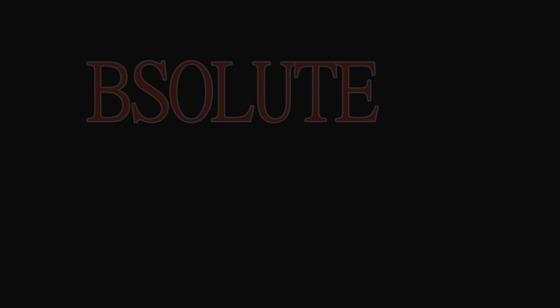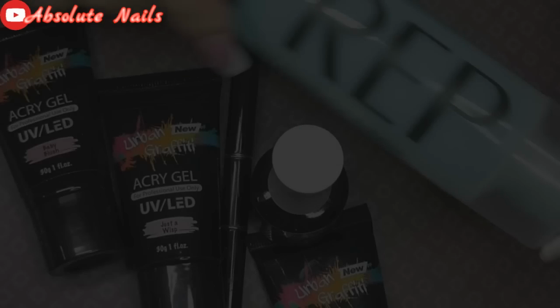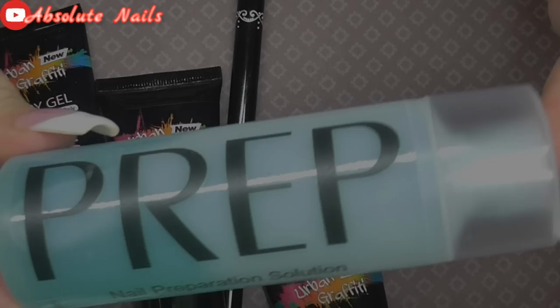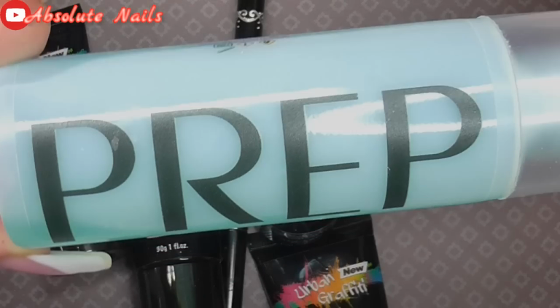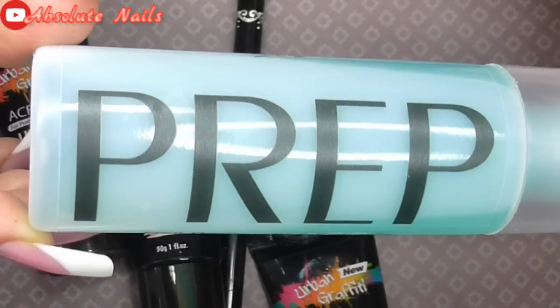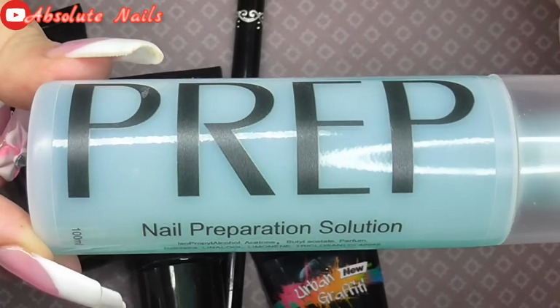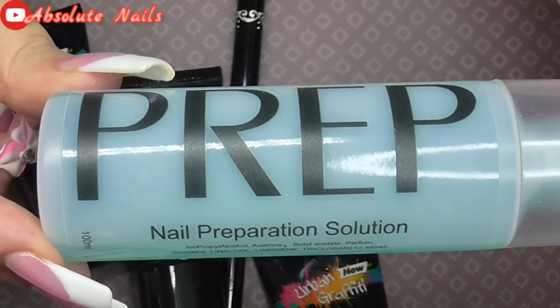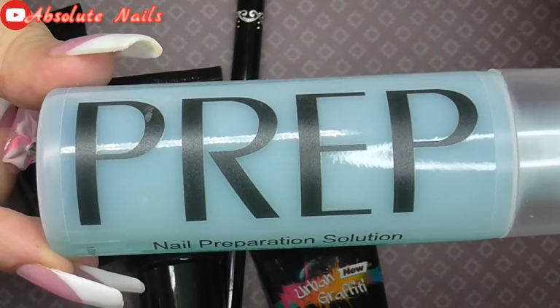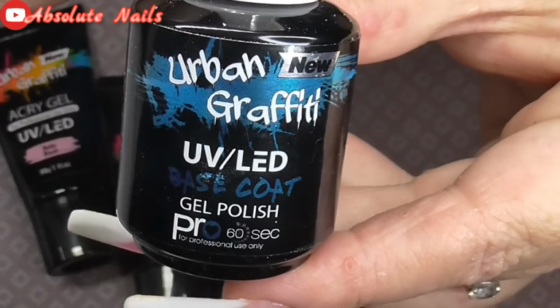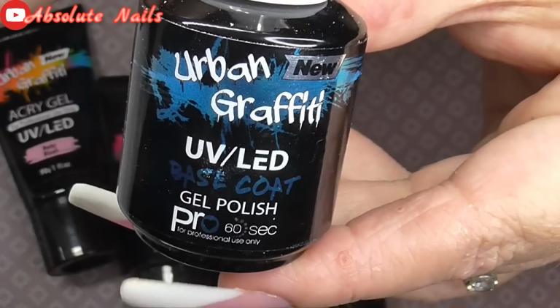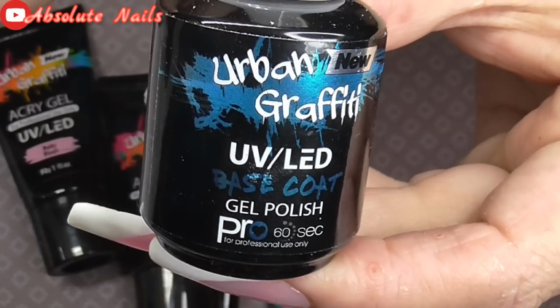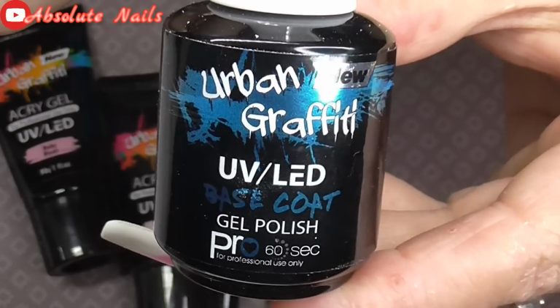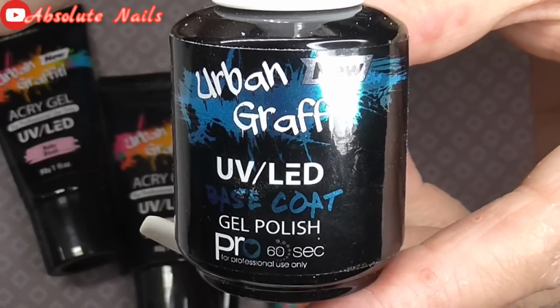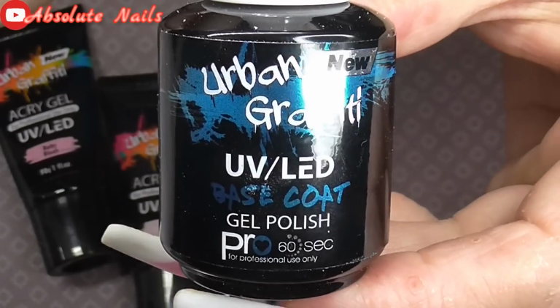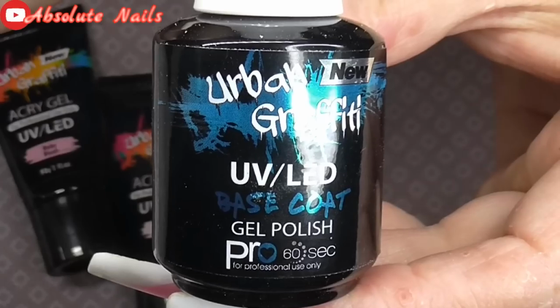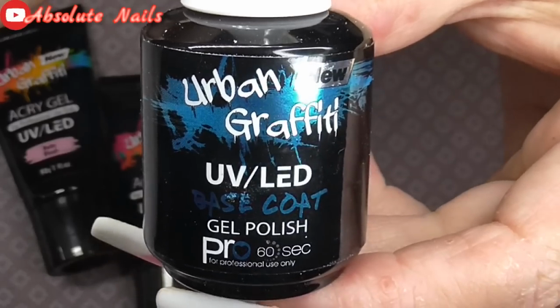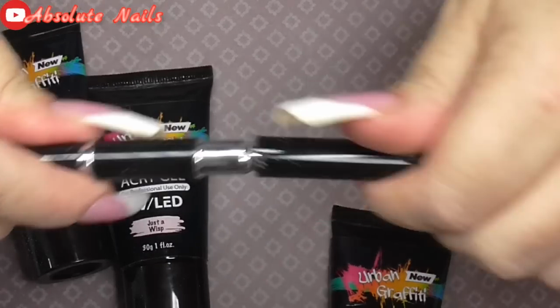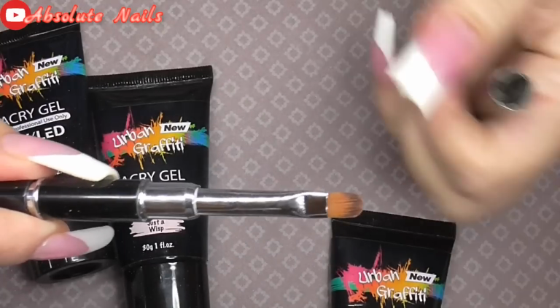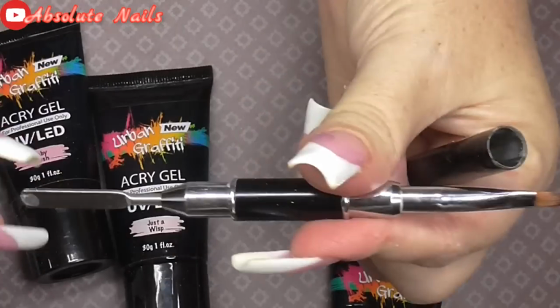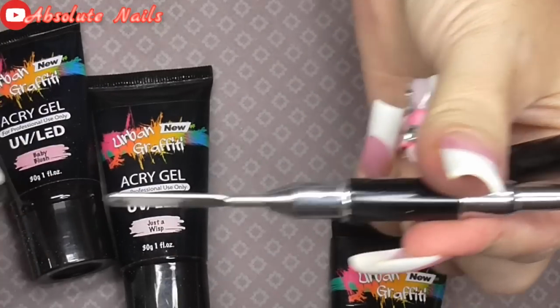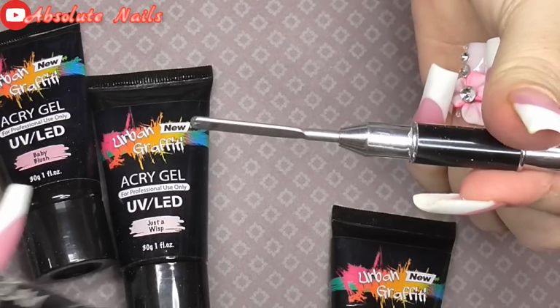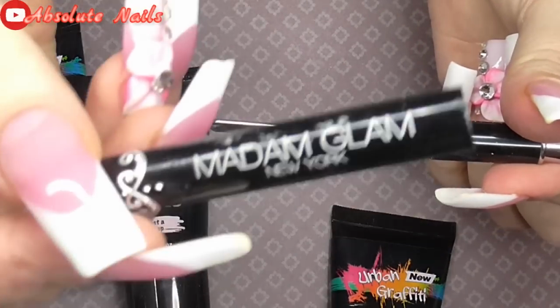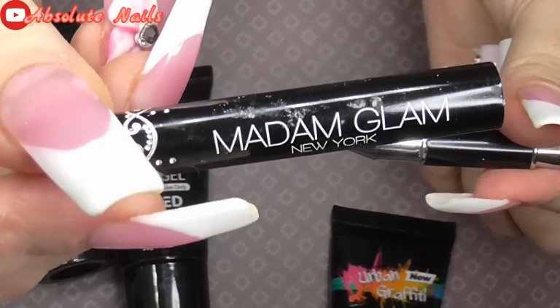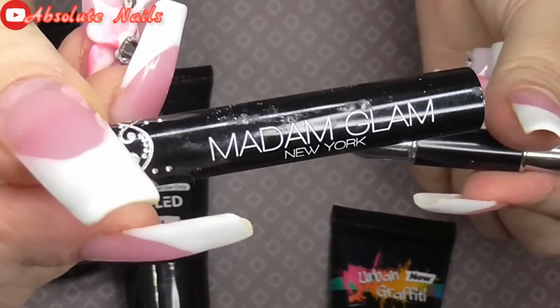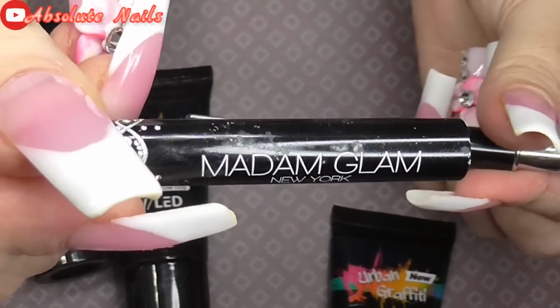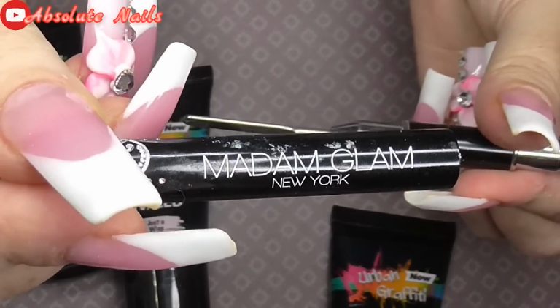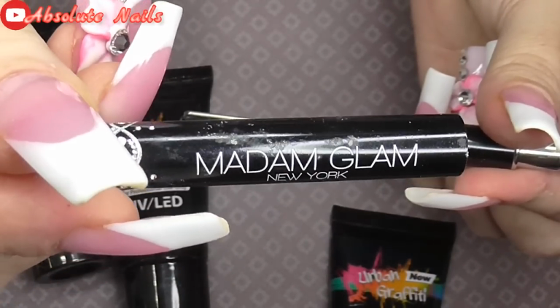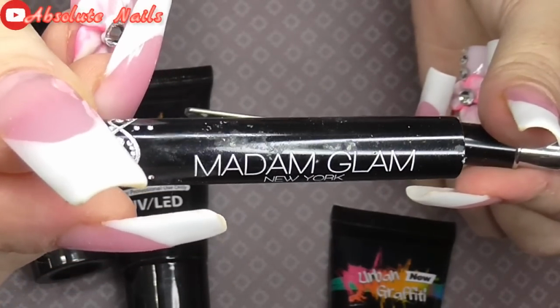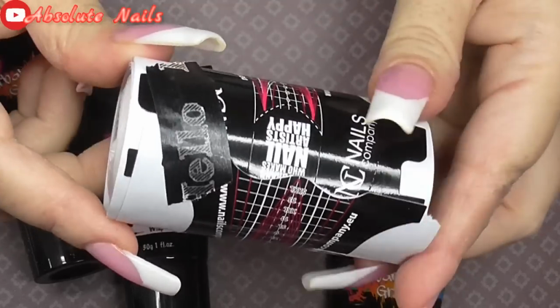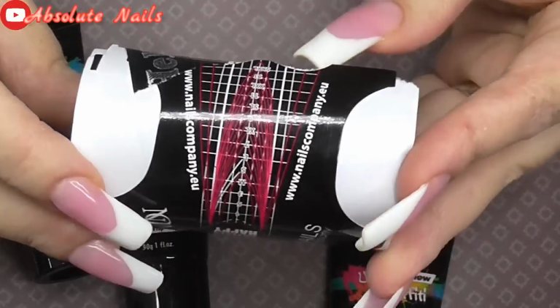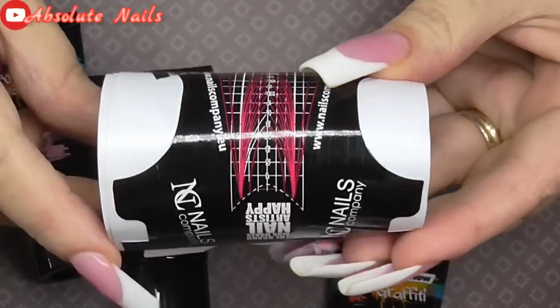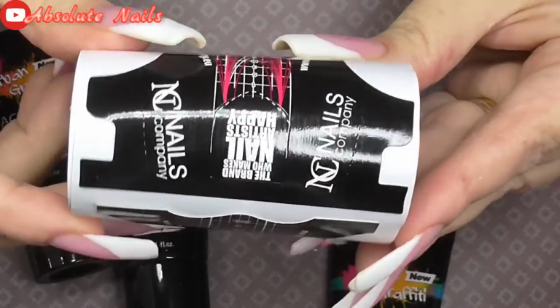Hi guys and welcome back to another nail video. This time I'm going to use Mary because these nails I've already got on. I'm just going to show you here what items I am using today.